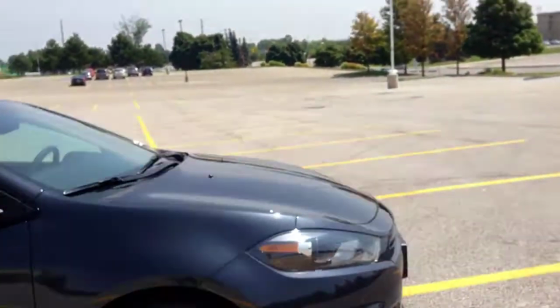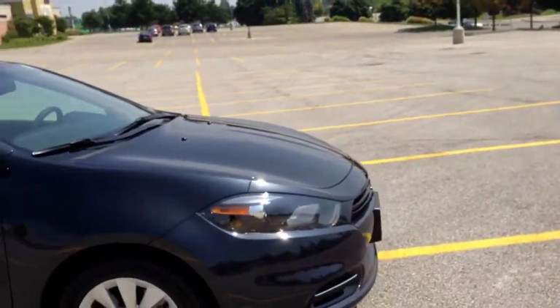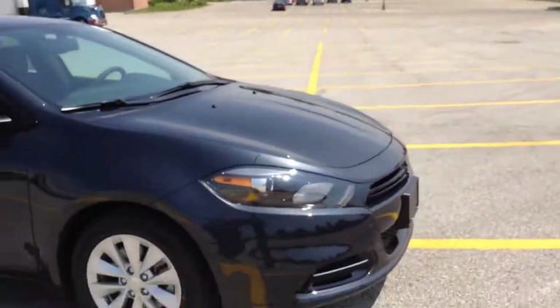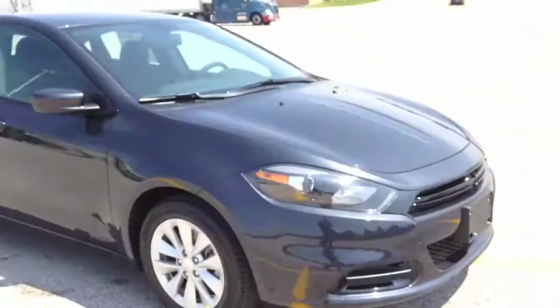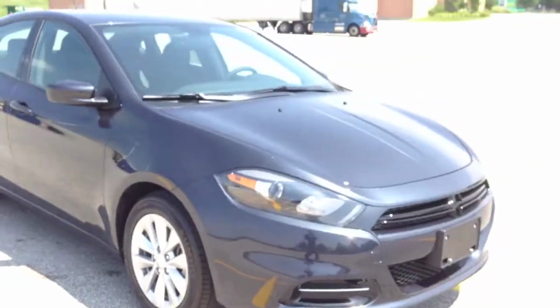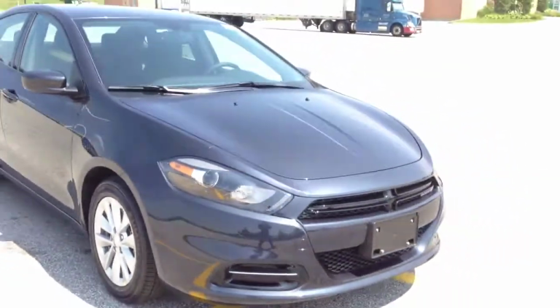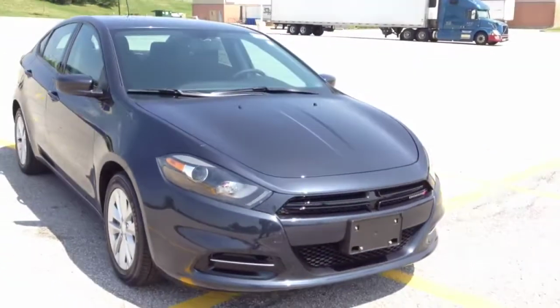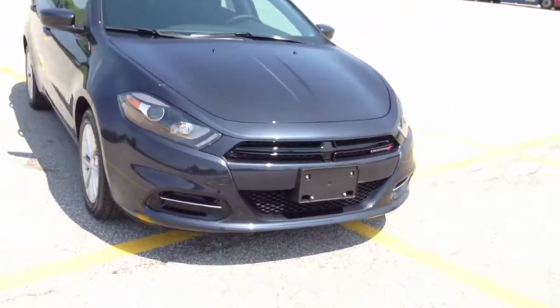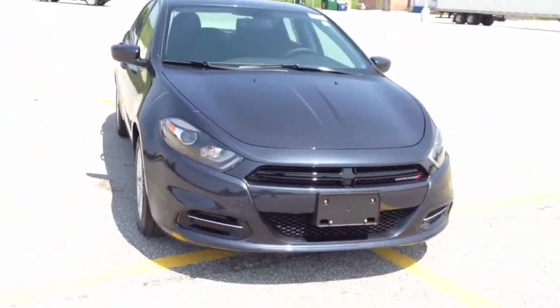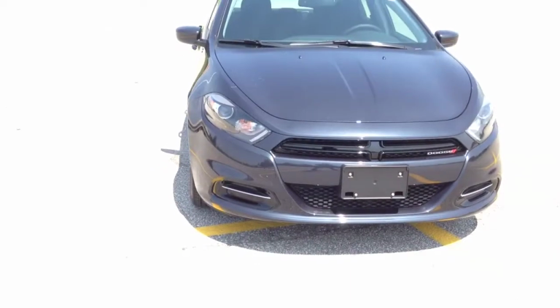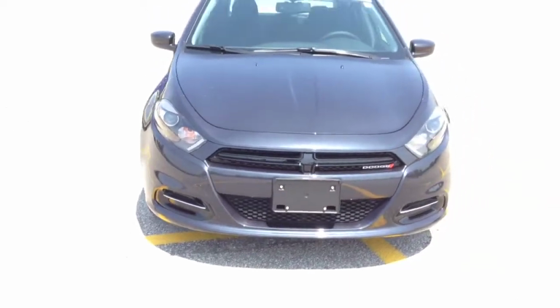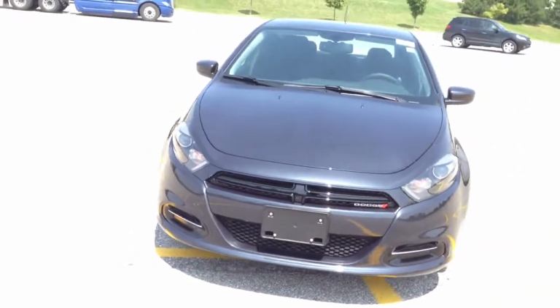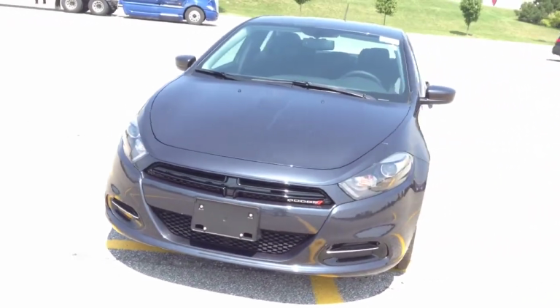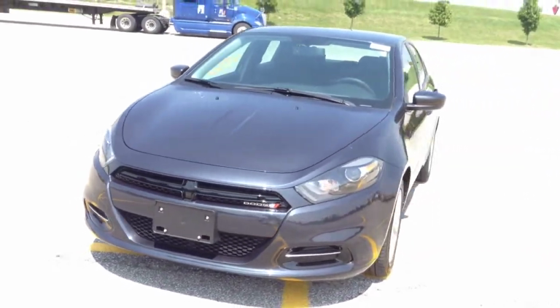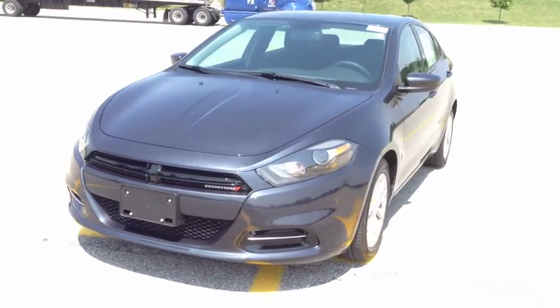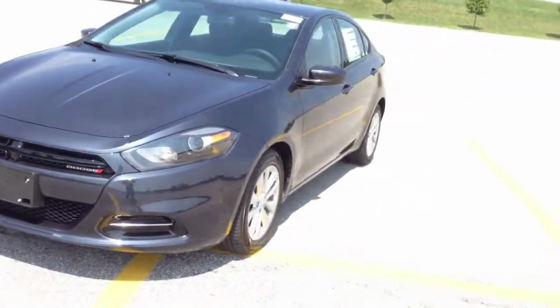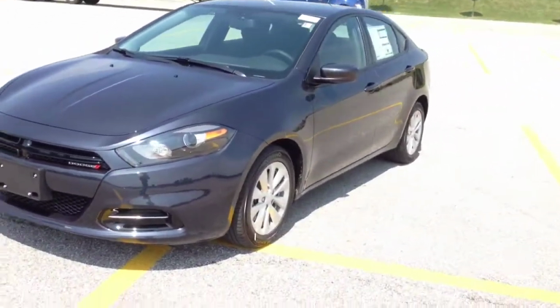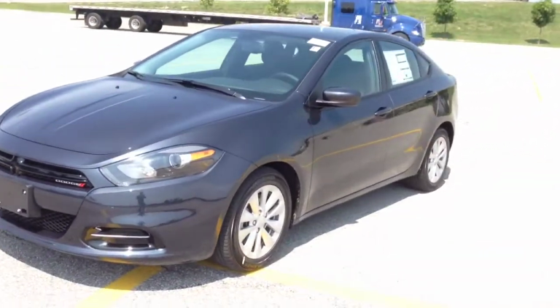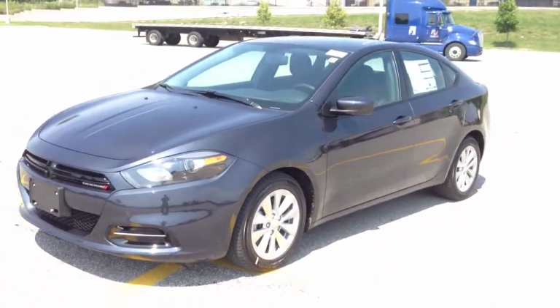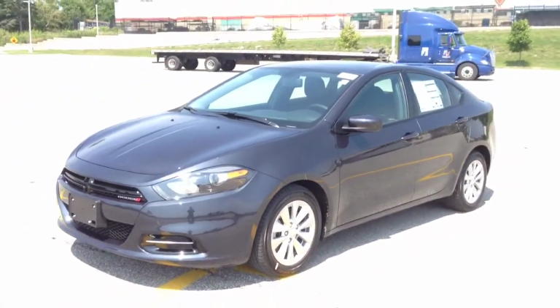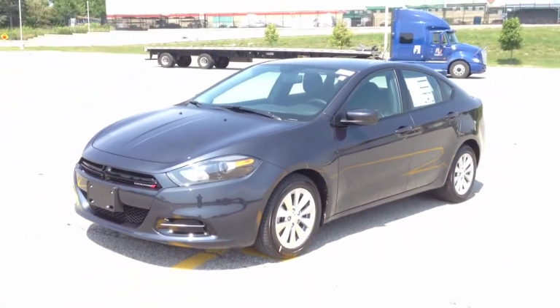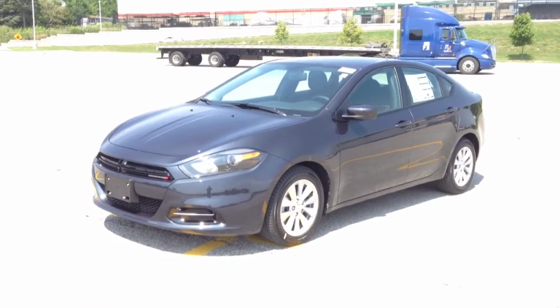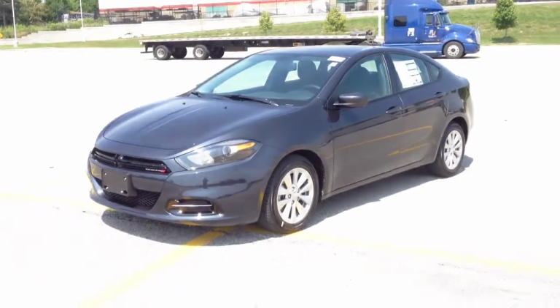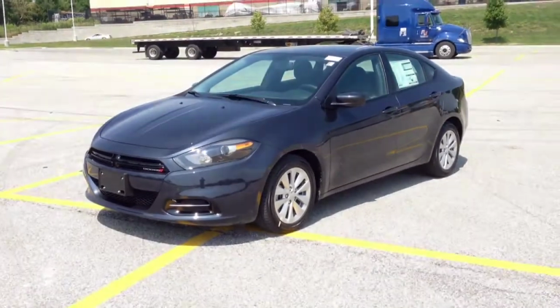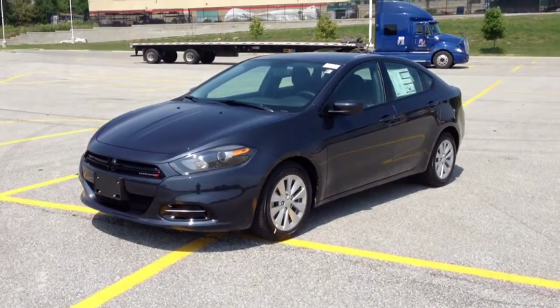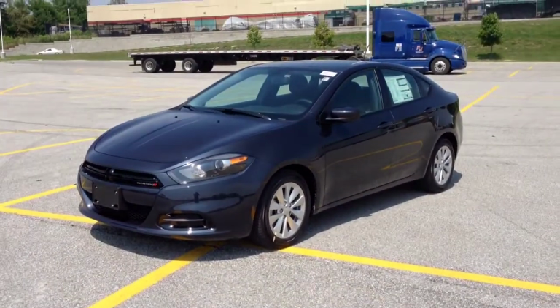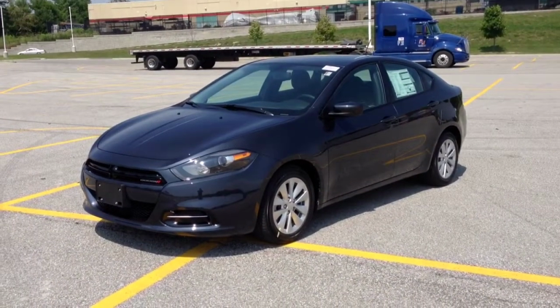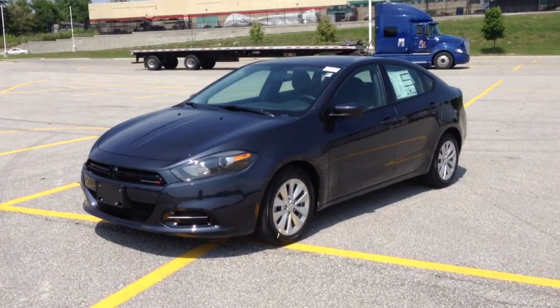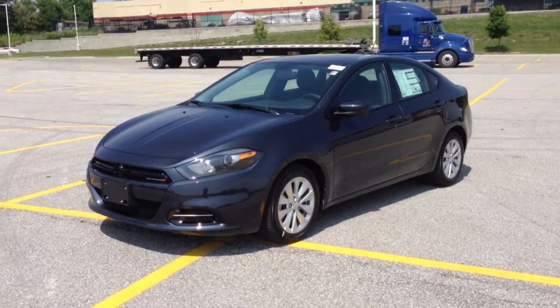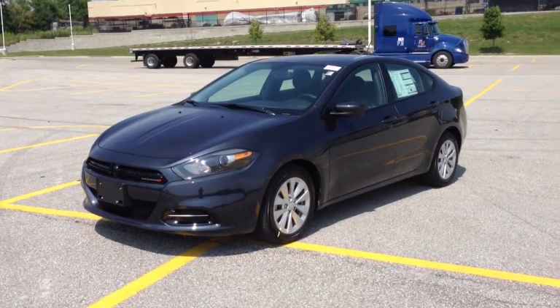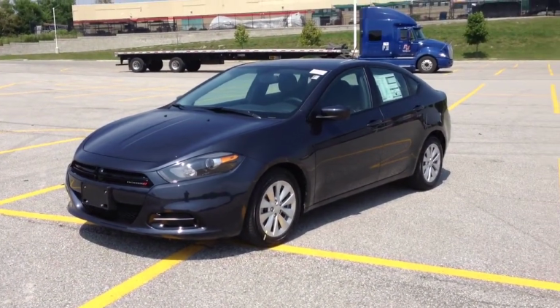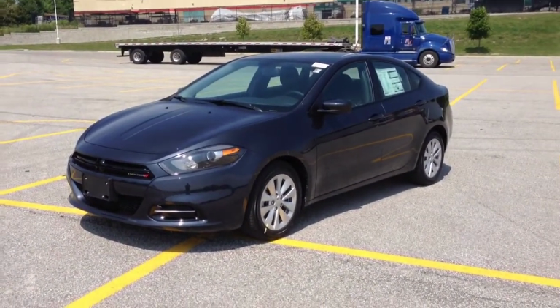Come in and check it out for yourself. We're located at 17615 Yonge Street in Newmarket, Ontario, right across from Upper Canada Mall. Call us at 1-800-803-8831 or visit us online at www.mciverdodgejeep.com. Thanks, guys.